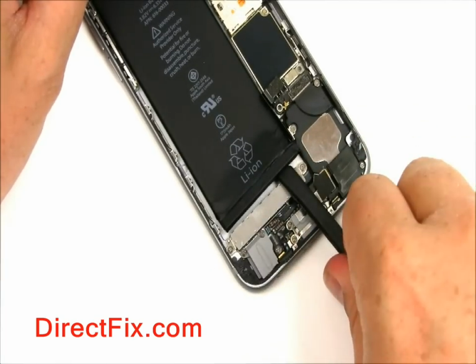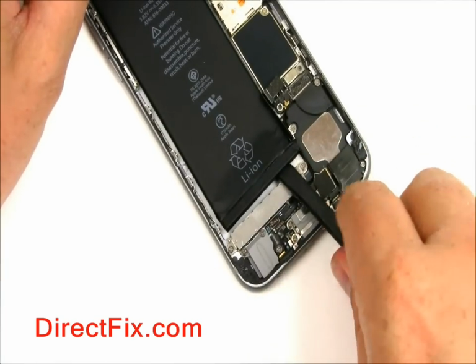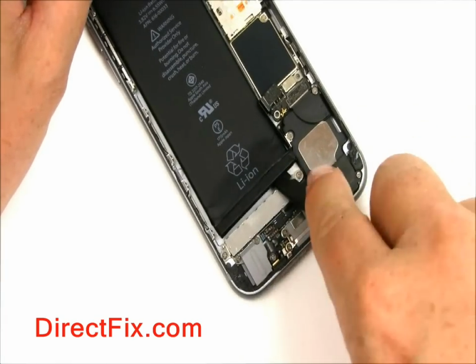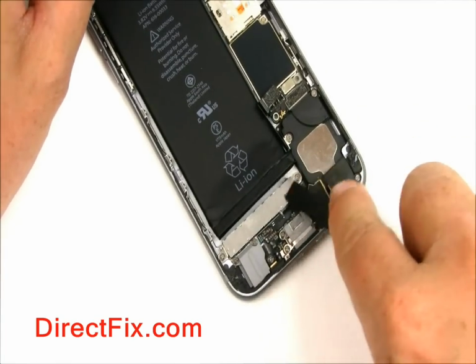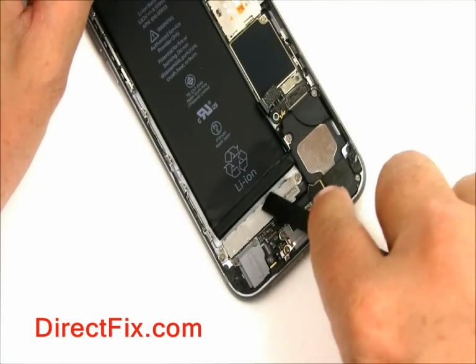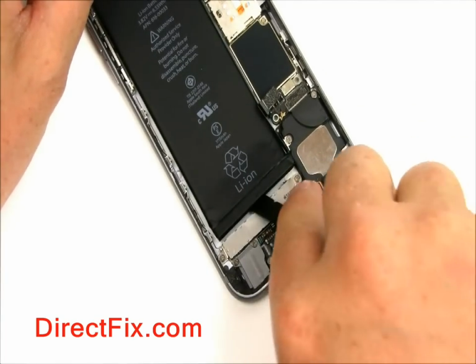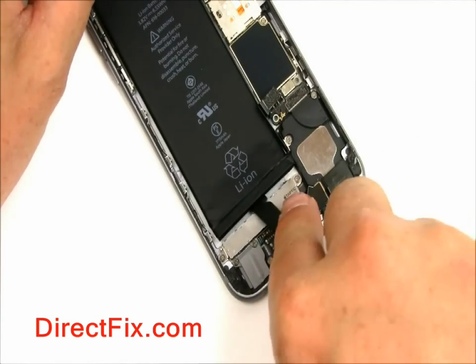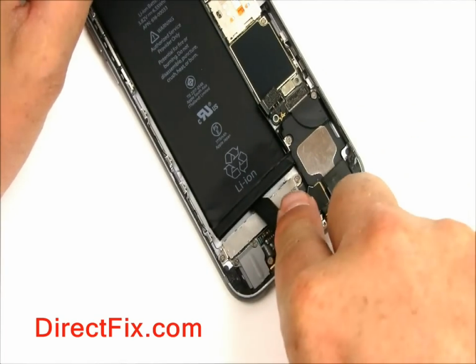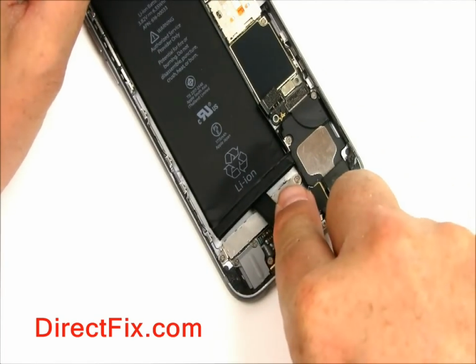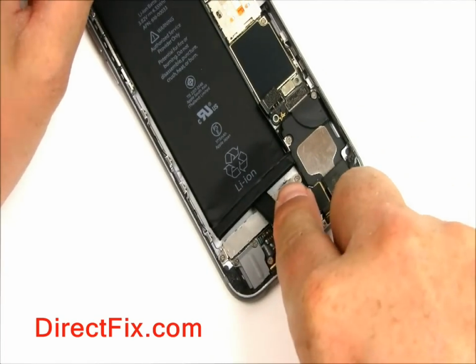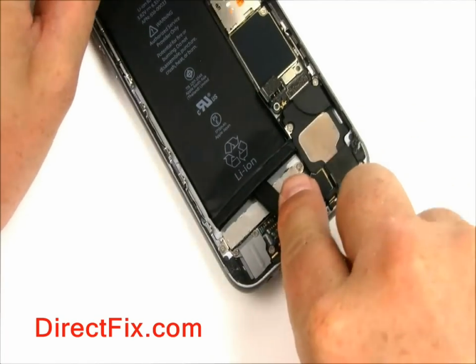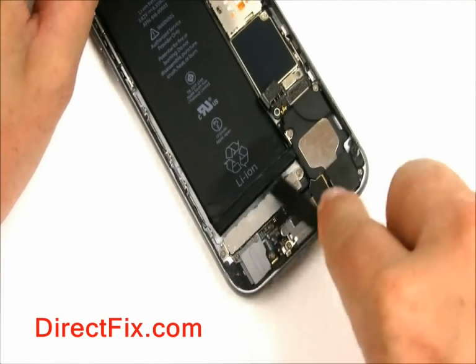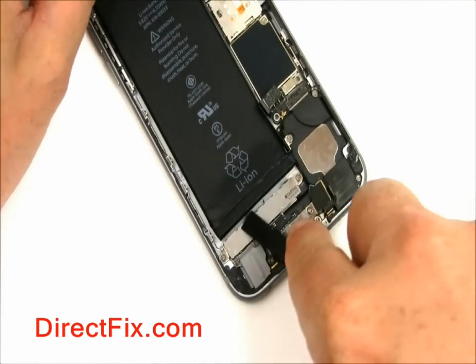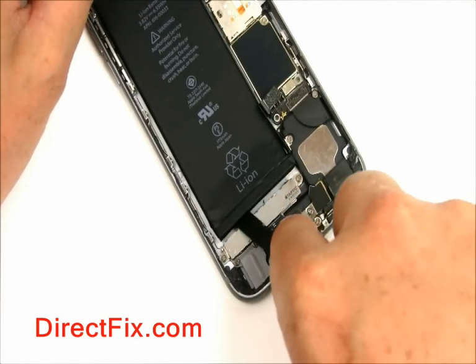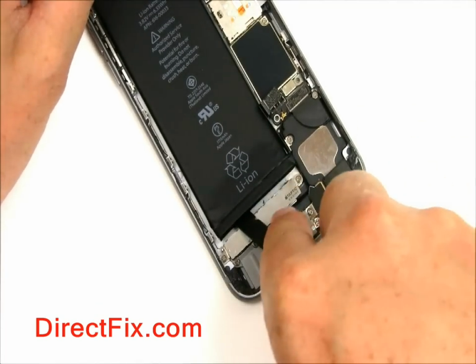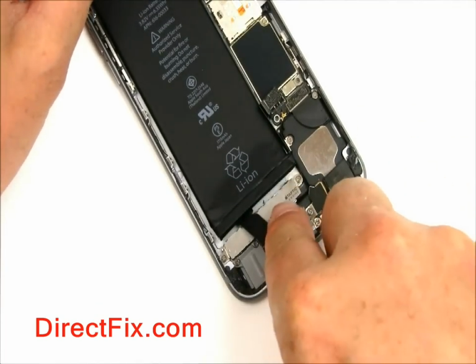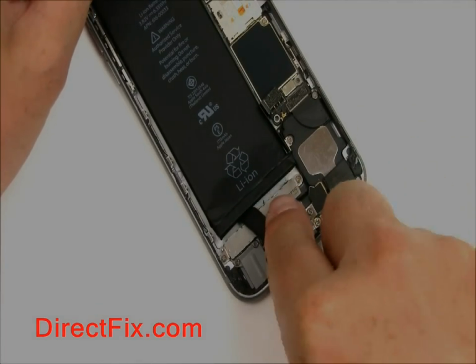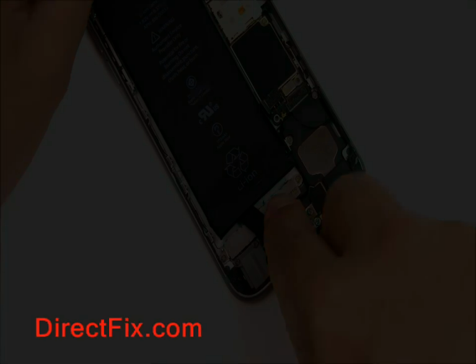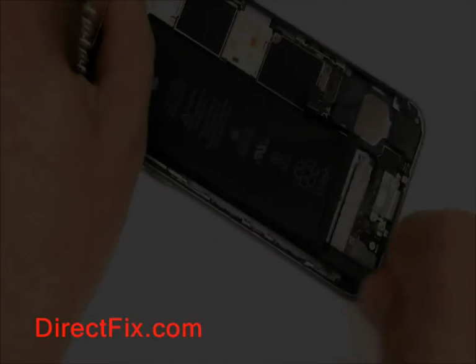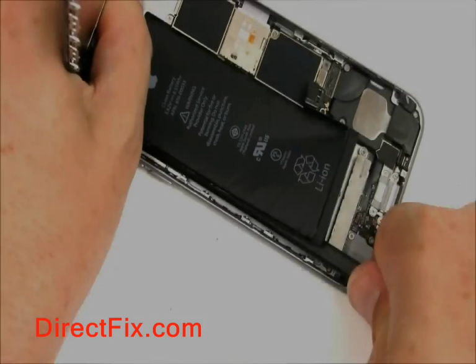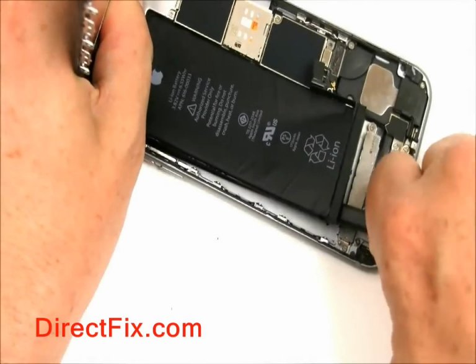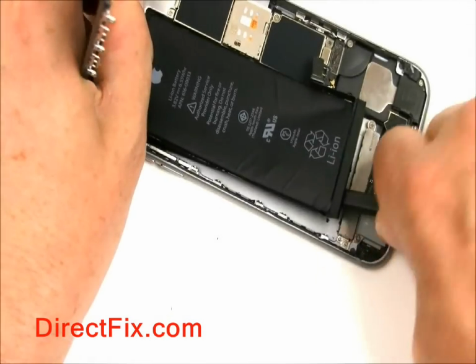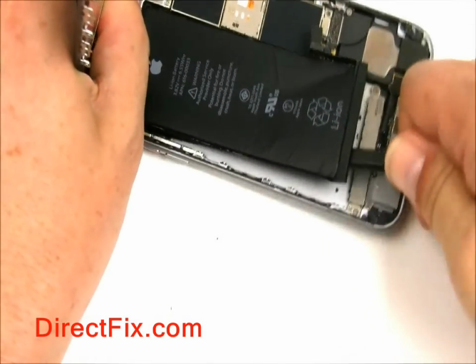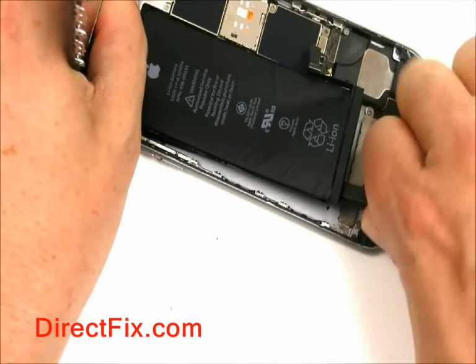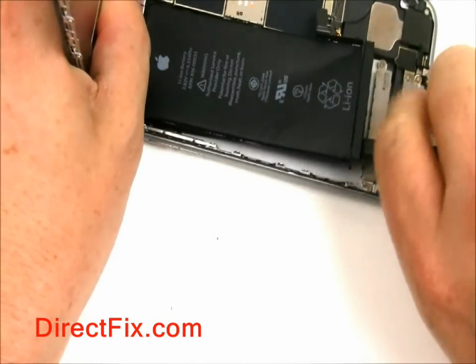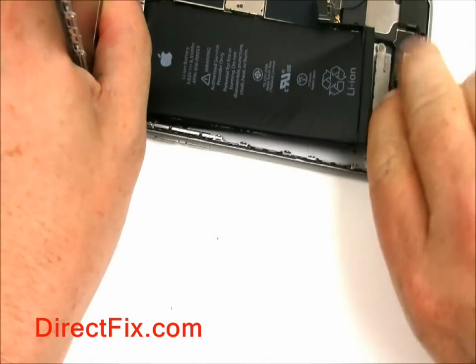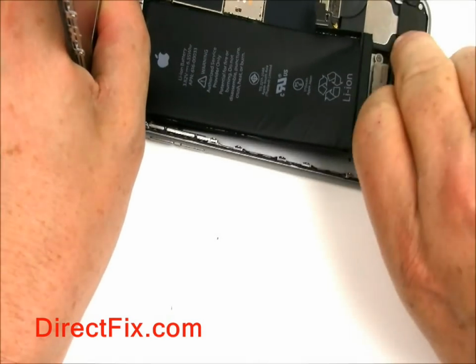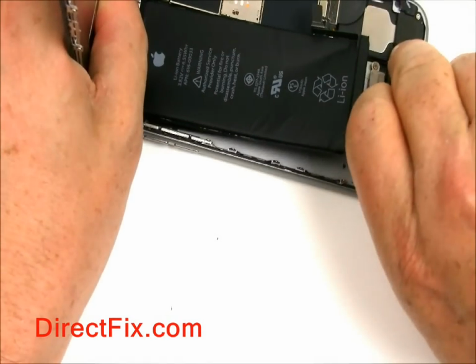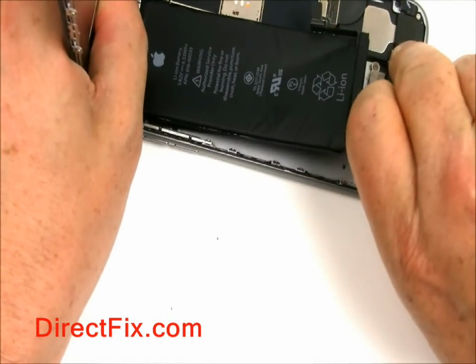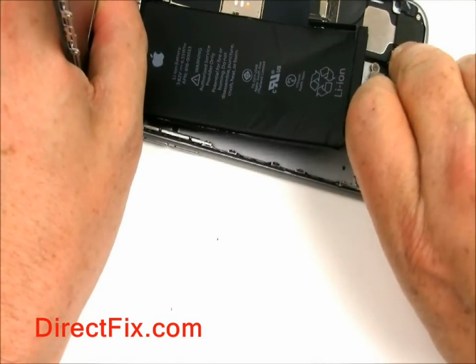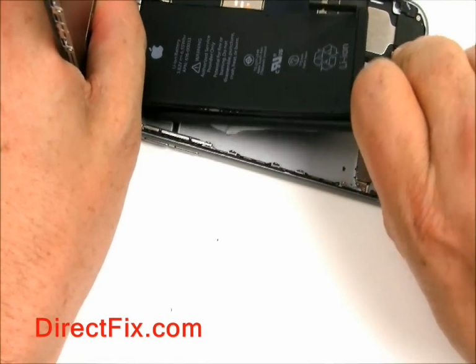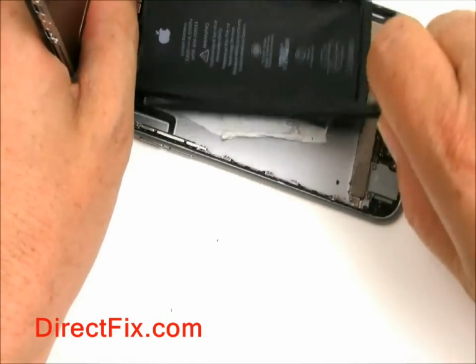Don't worry, you're replacing the battery anyways. Once you have the spudger all the way underneath, you can pry the battery up.